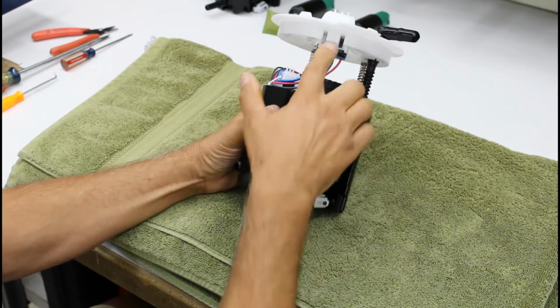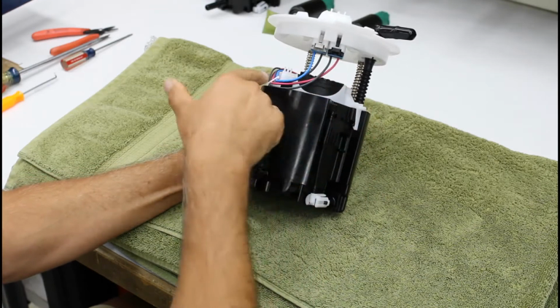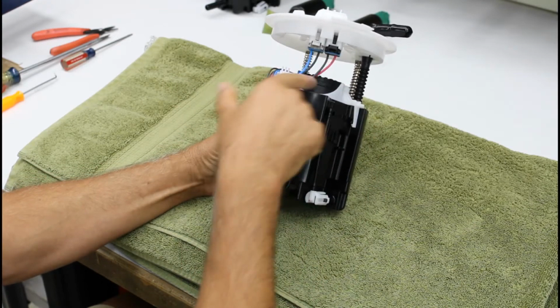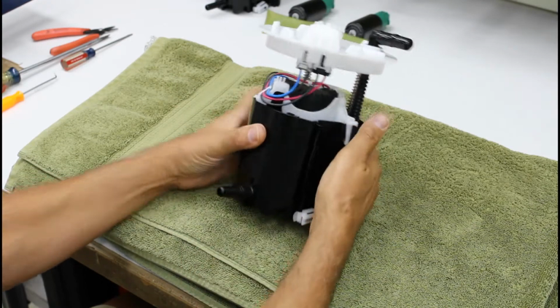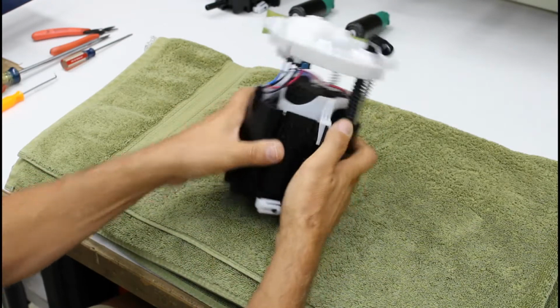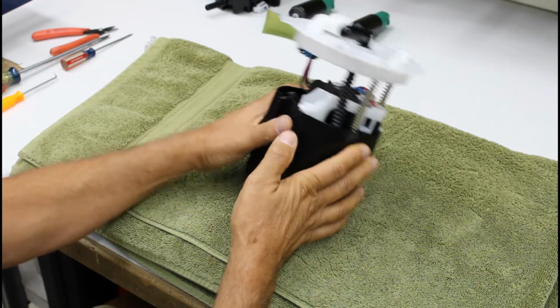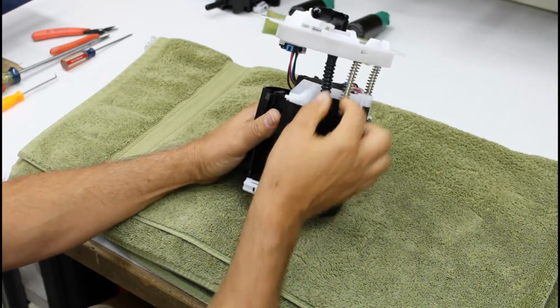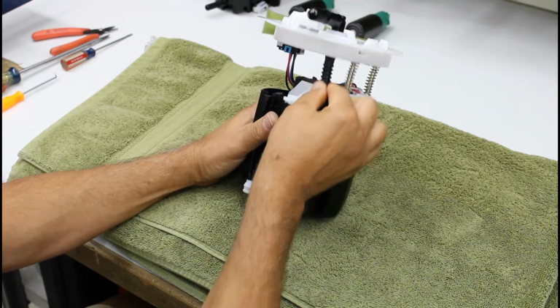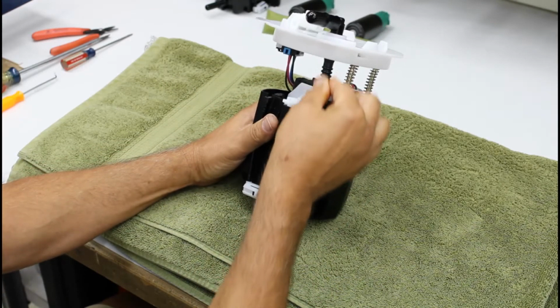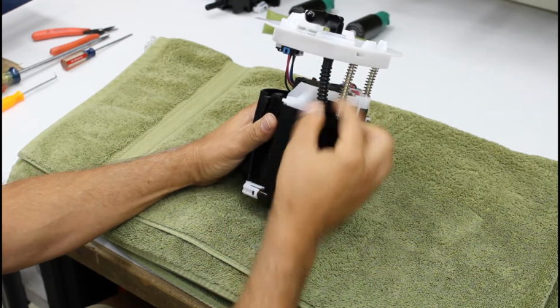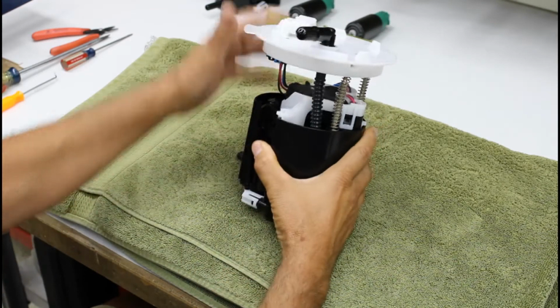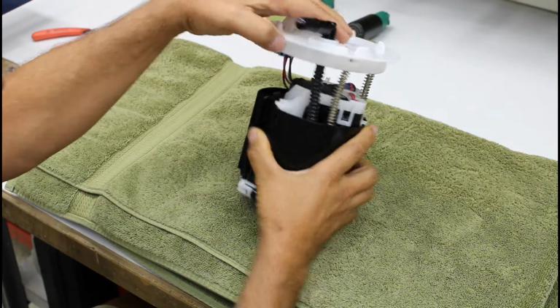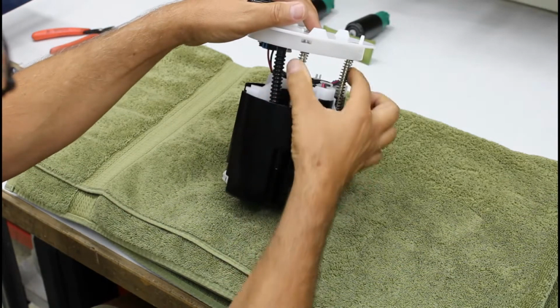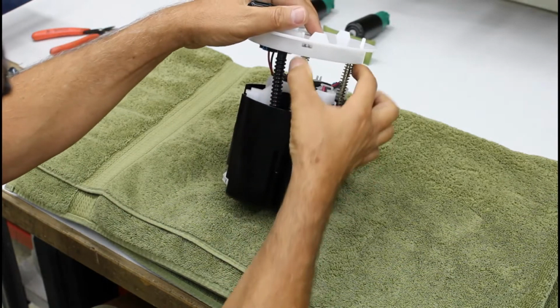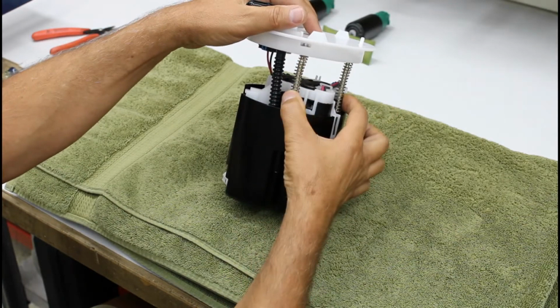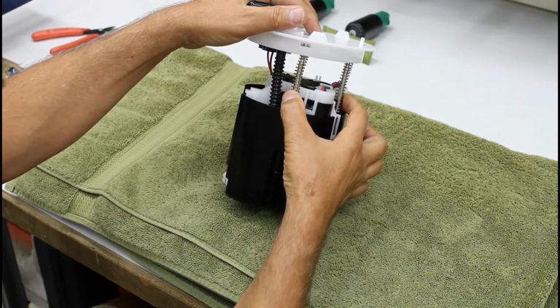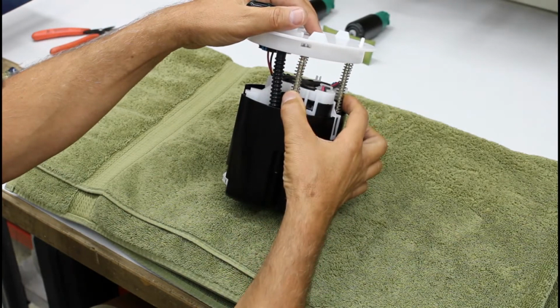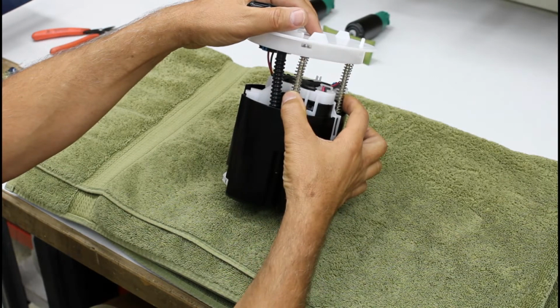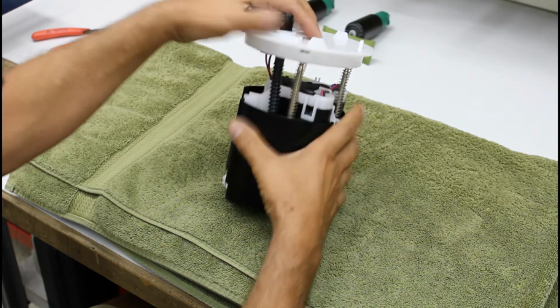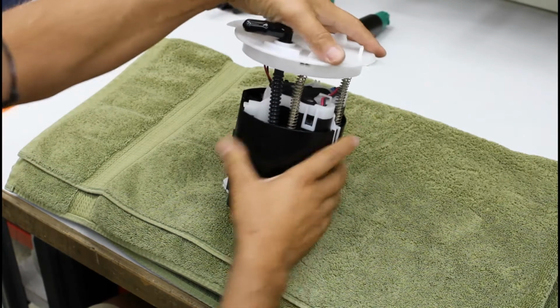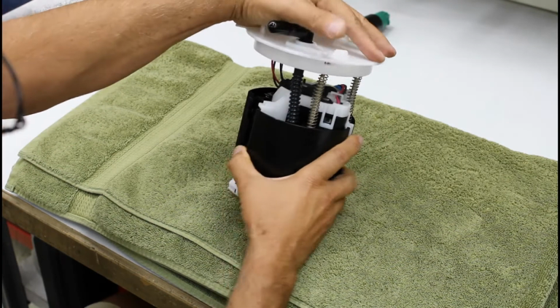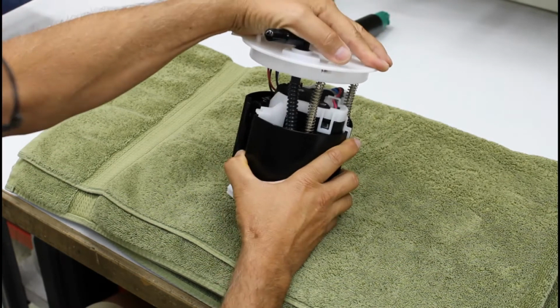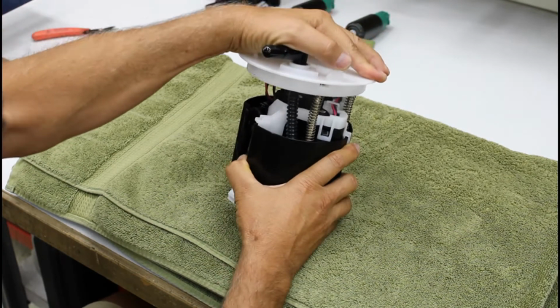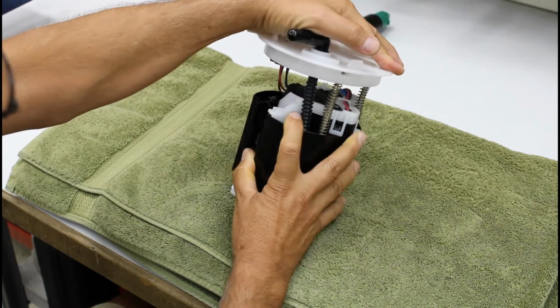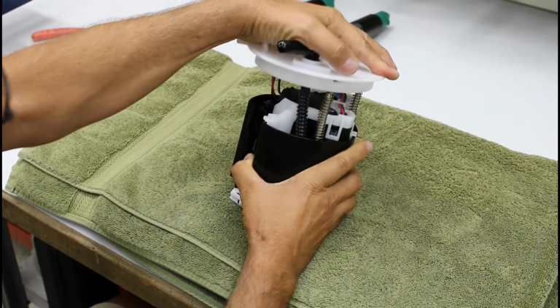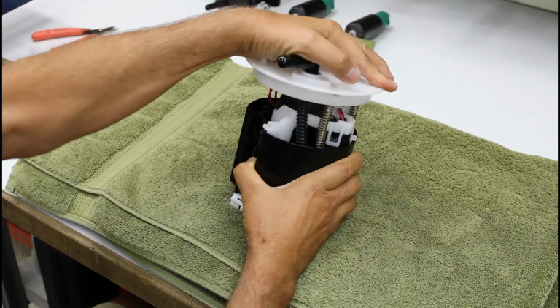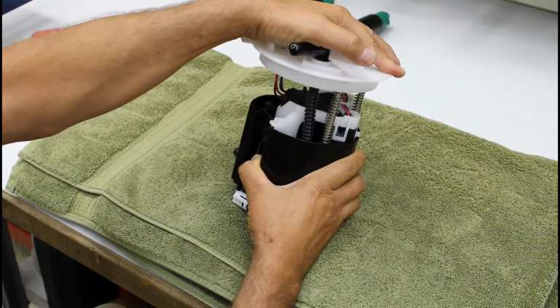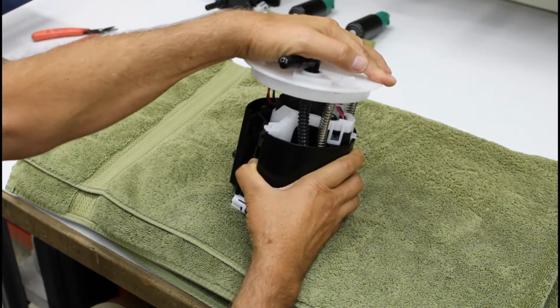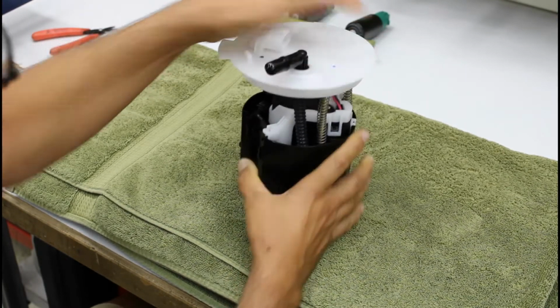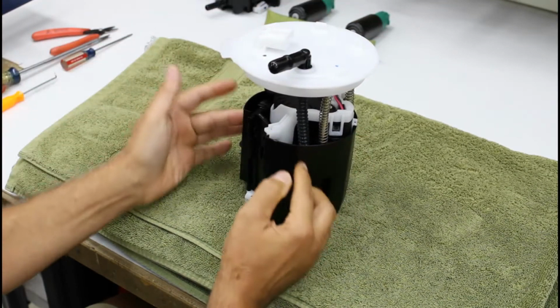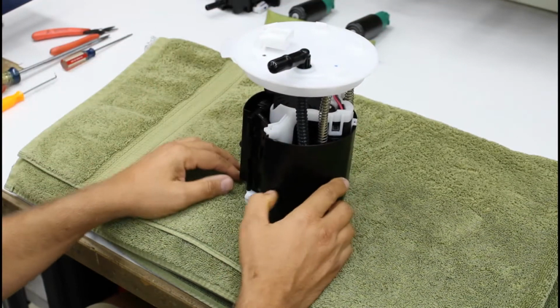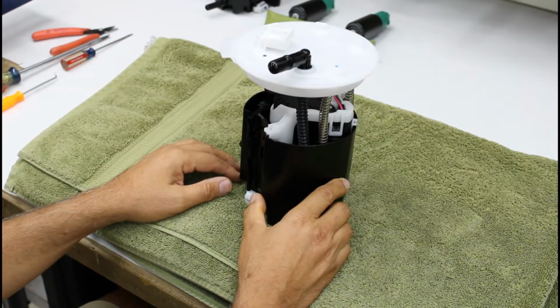There are electrical leads coming off of here, a flexi hose that allows these preload springs and down rods — so when they move up and down, this whole hose actually flexes and moves inside of the module itself.